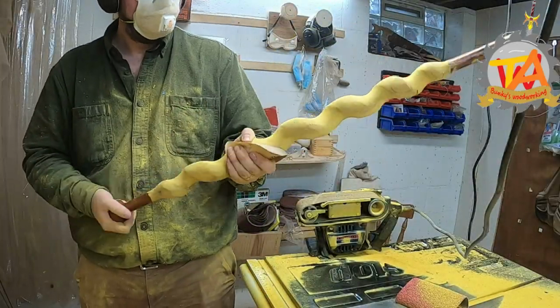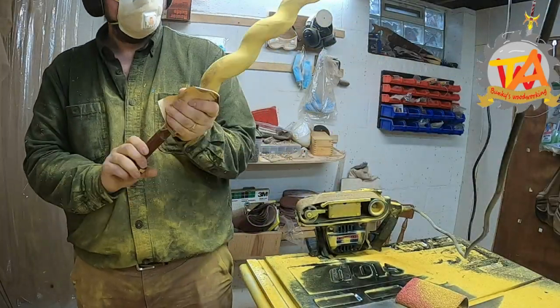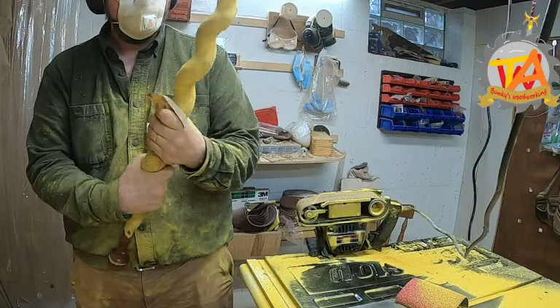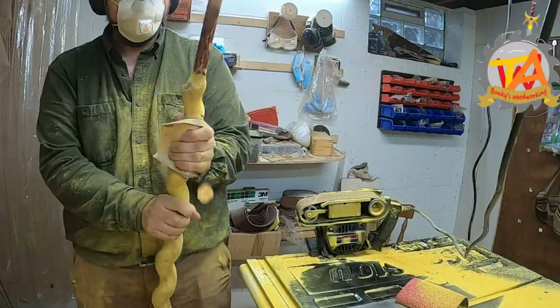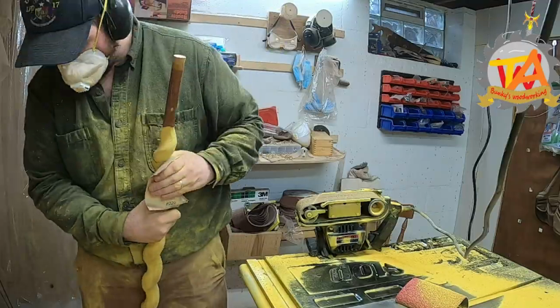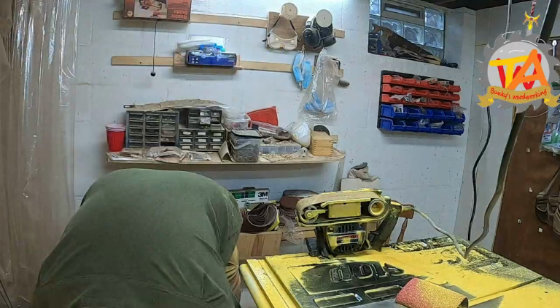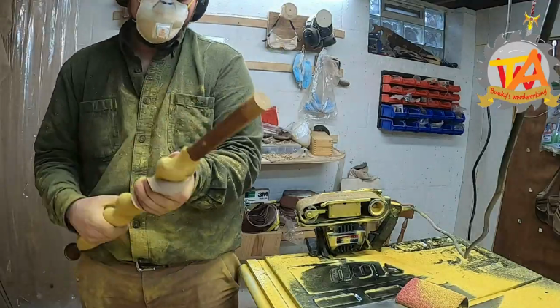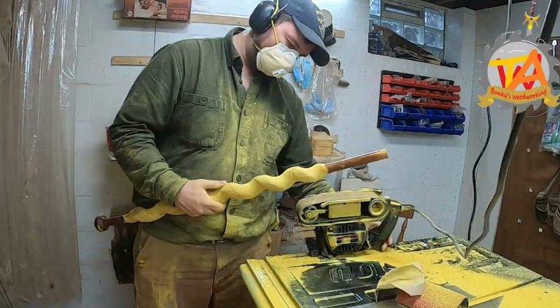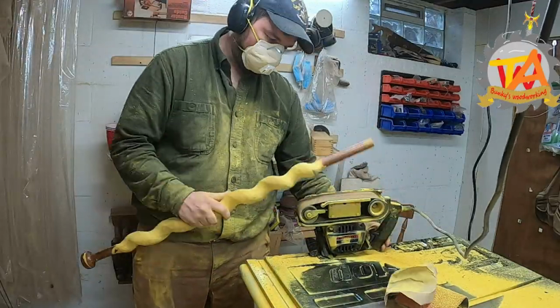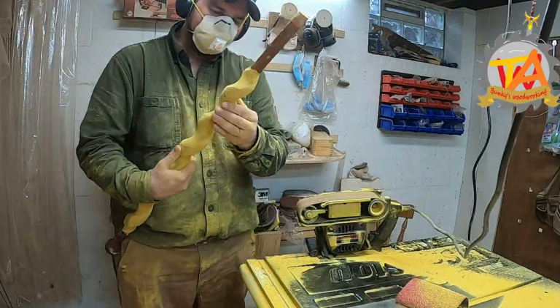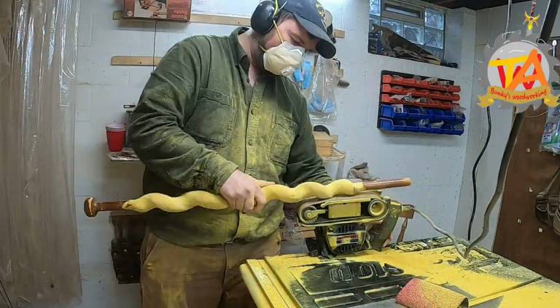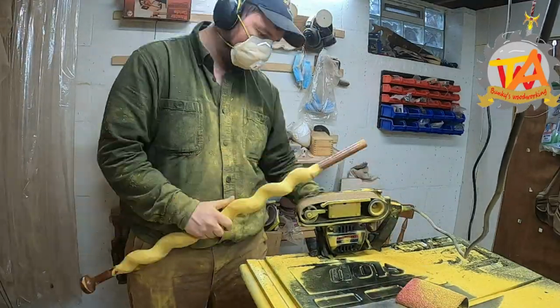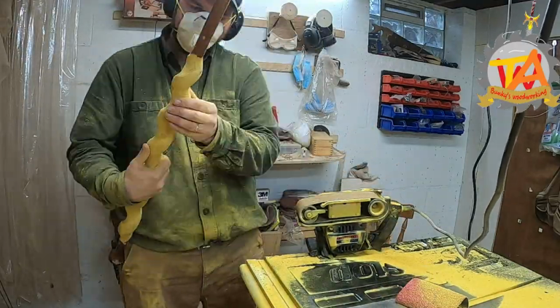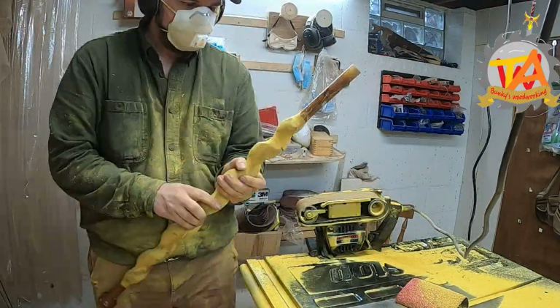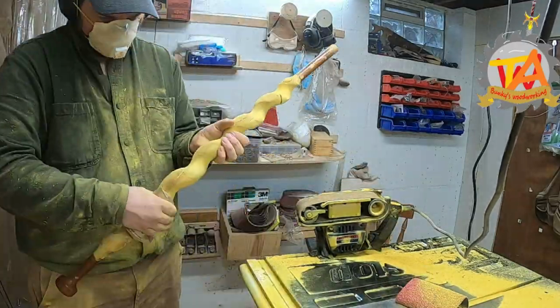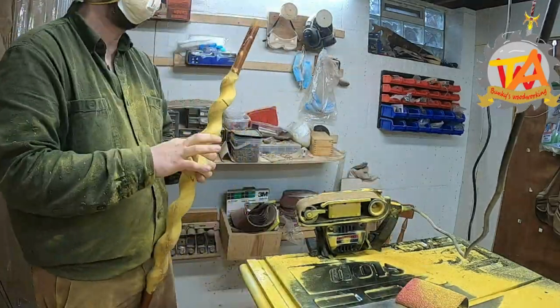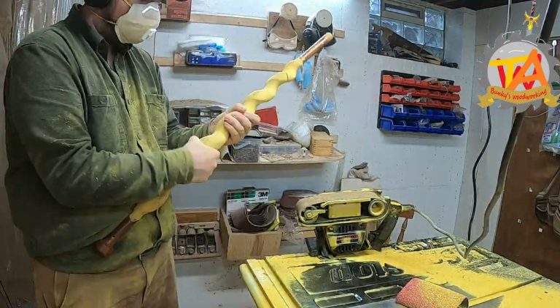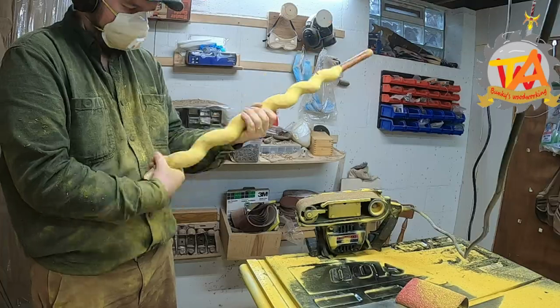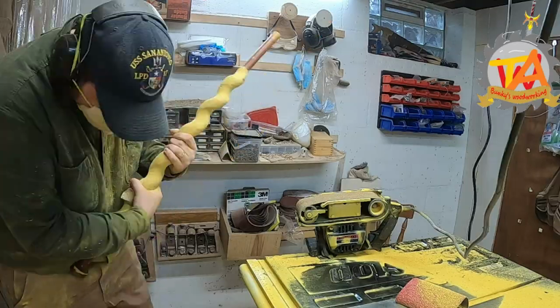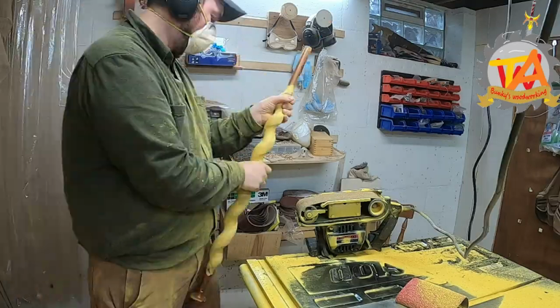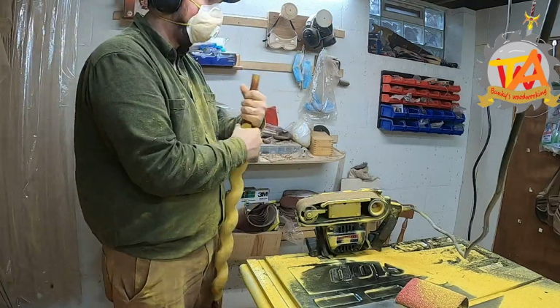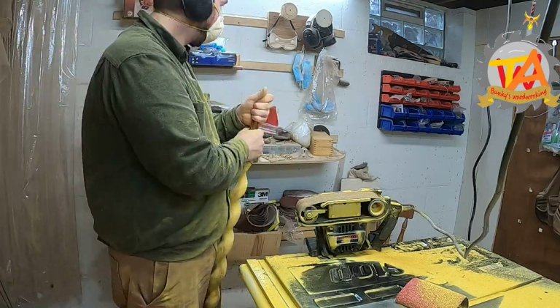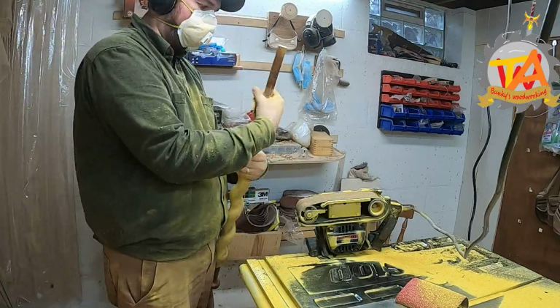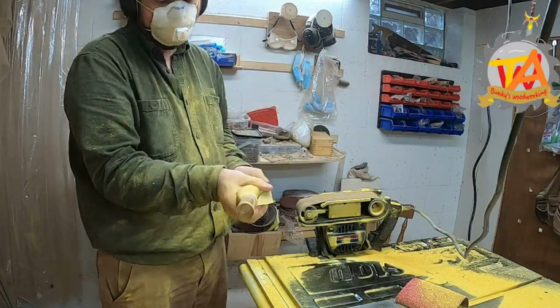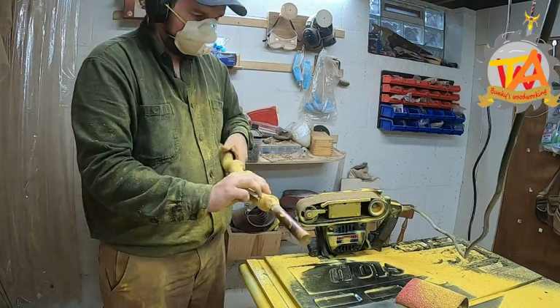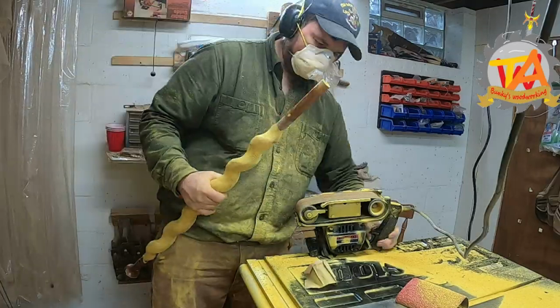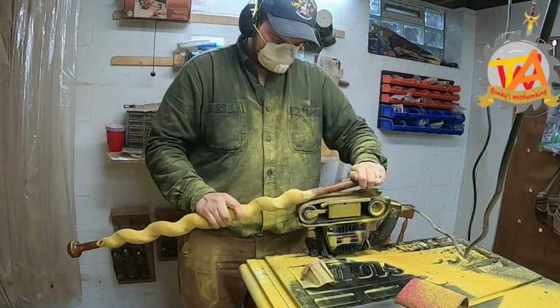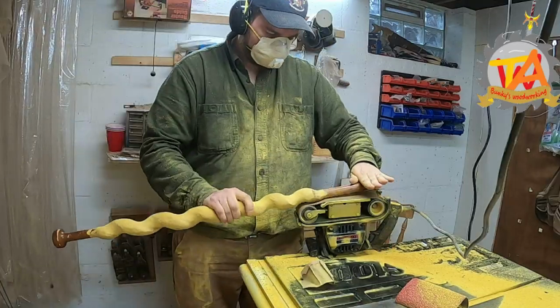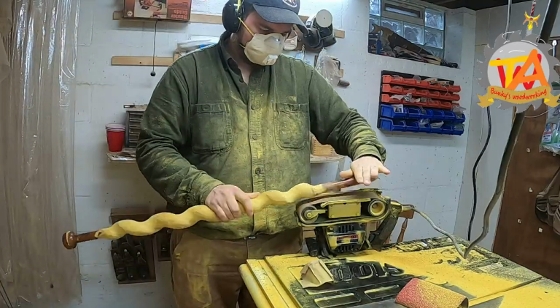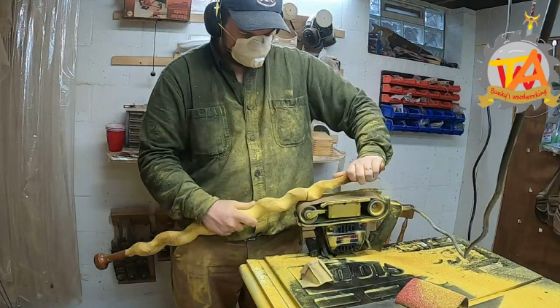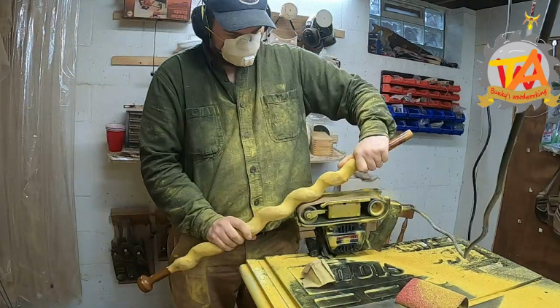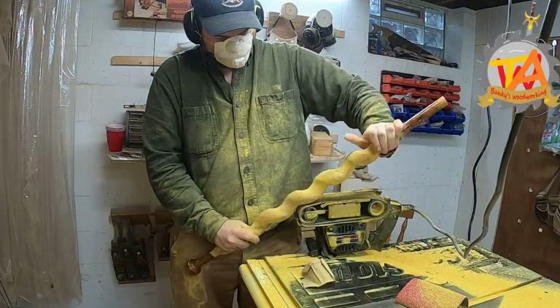At this point the cane was really starting to take shape, so Tim went ahead and started trying to taper the twist and make it narrower towards the bottom.